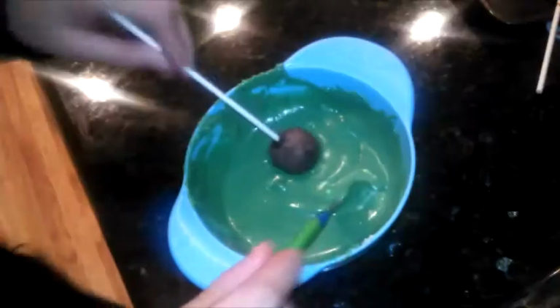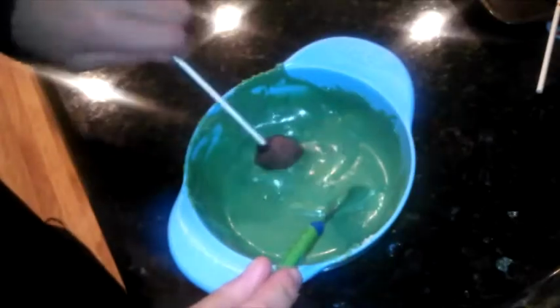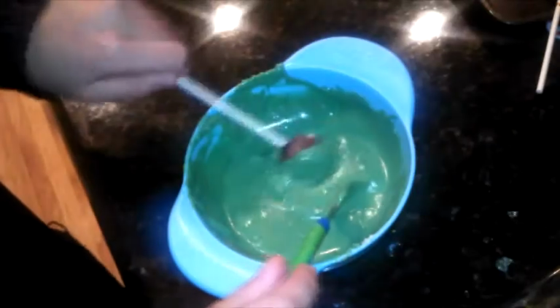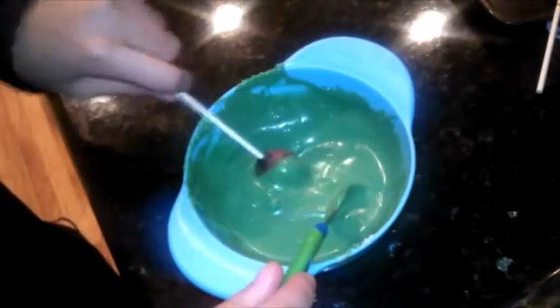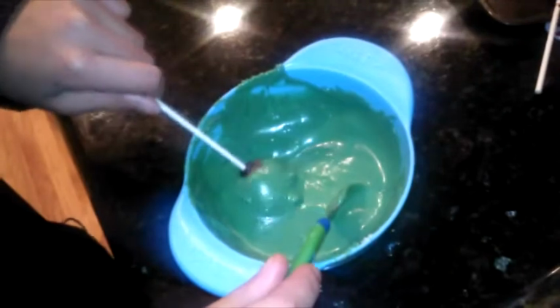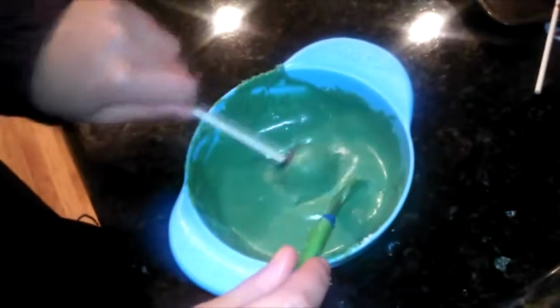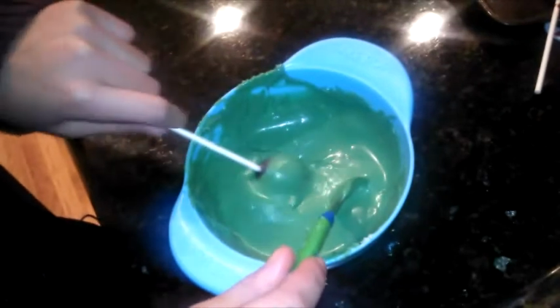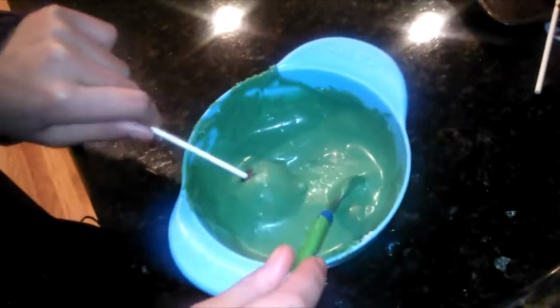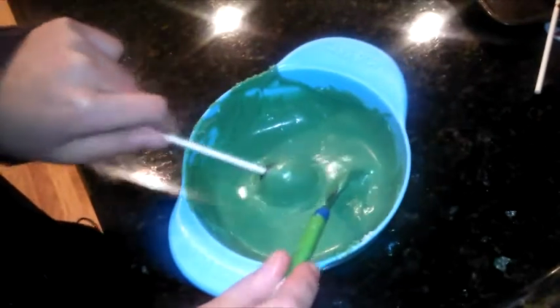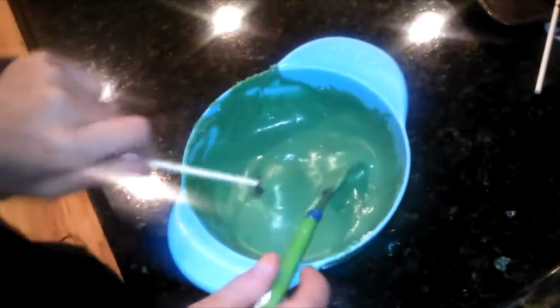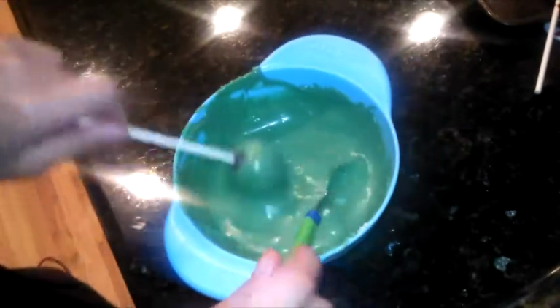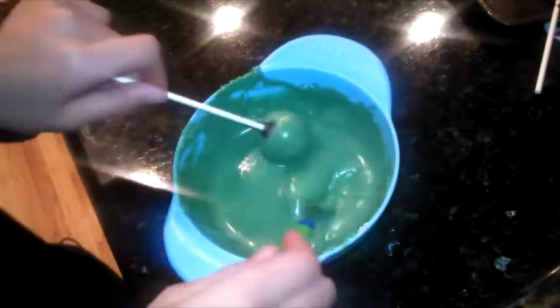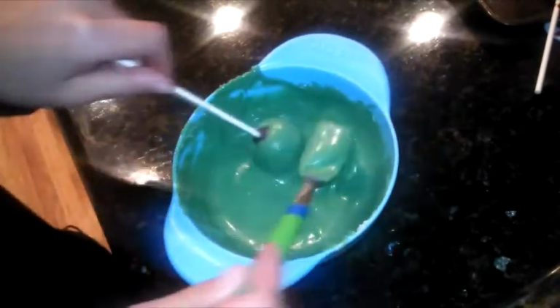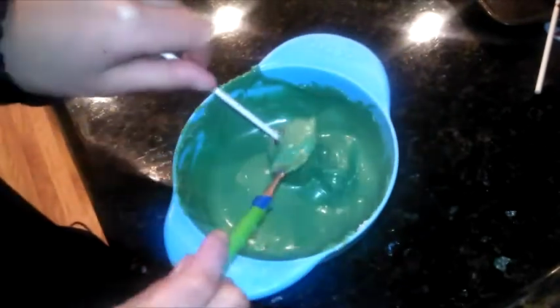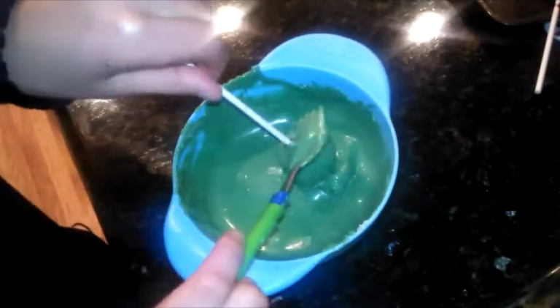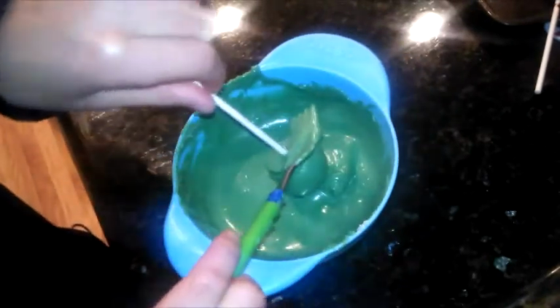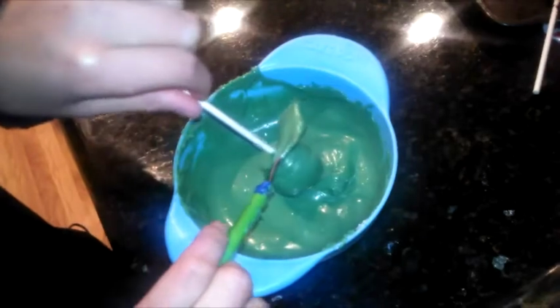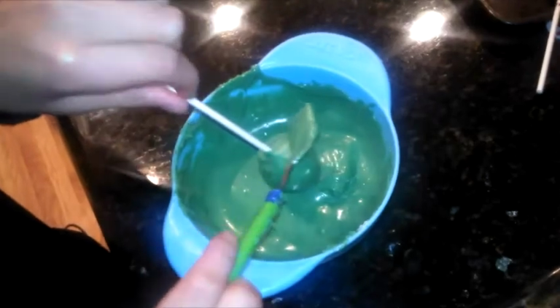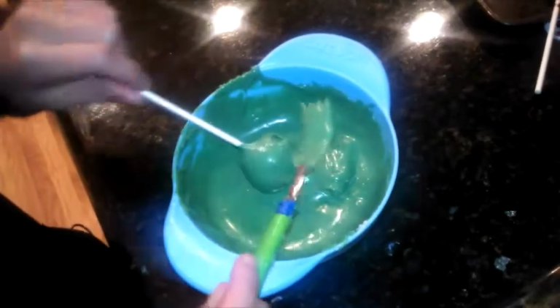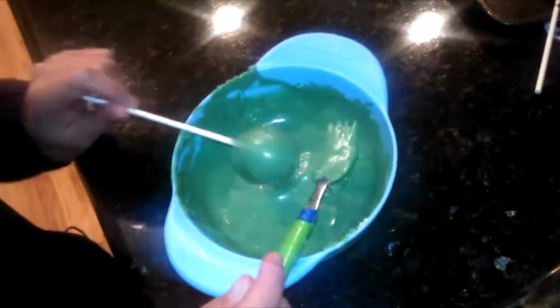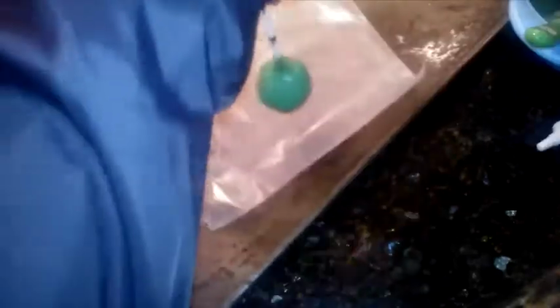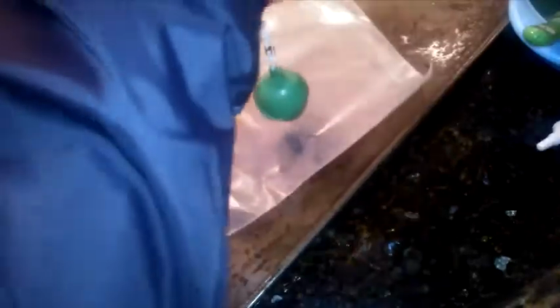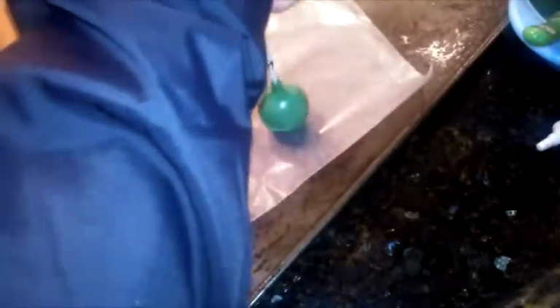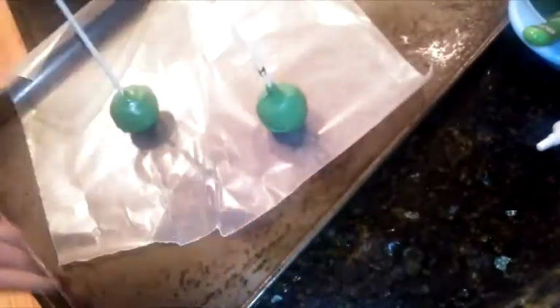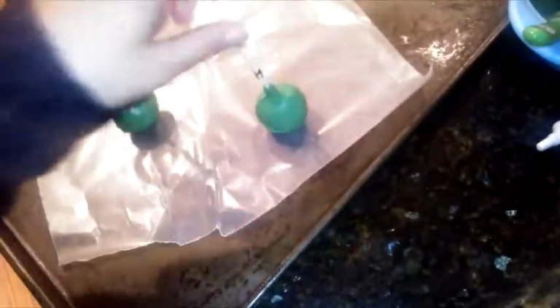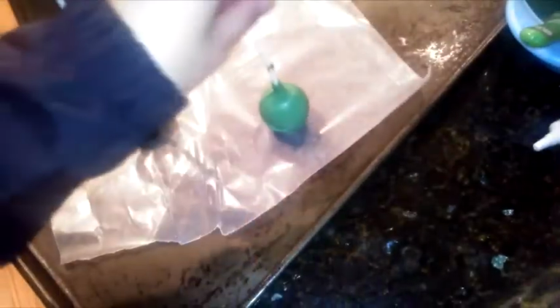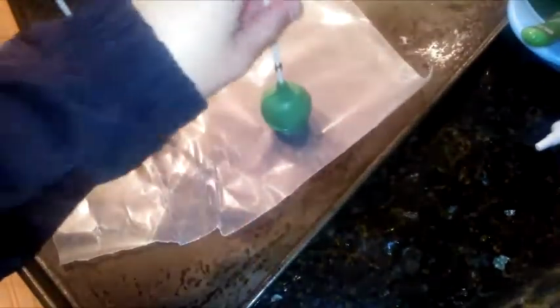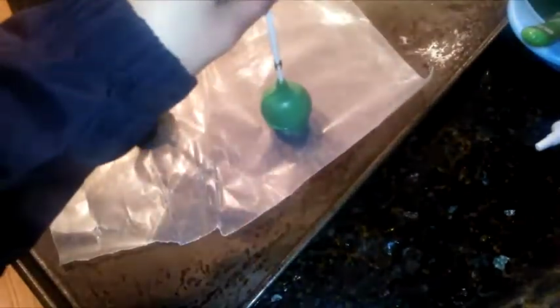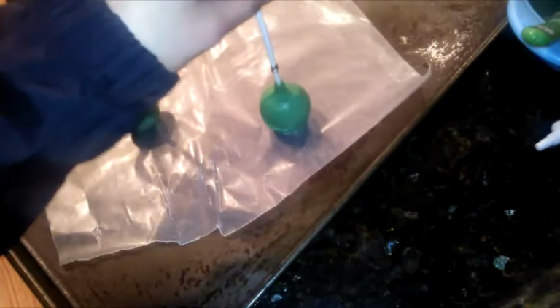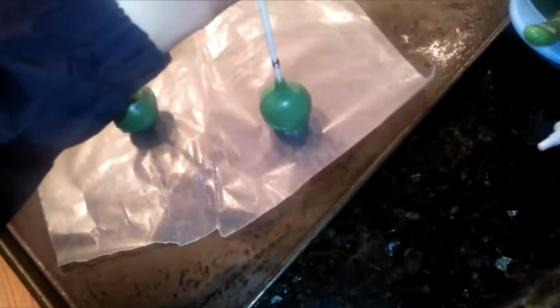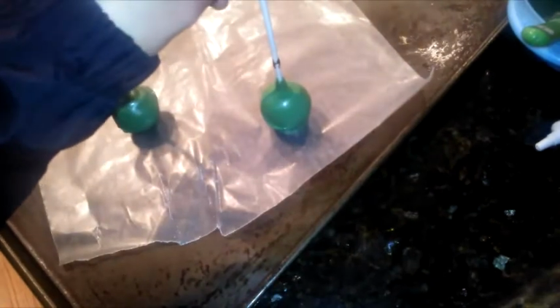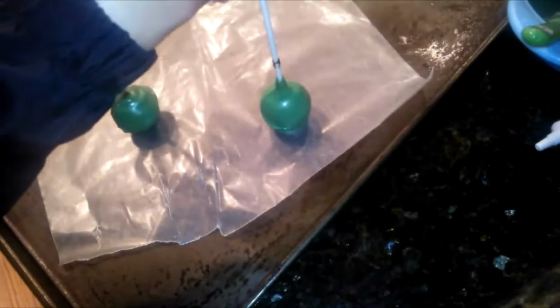After your cake pops have been in the fridge for around 30 minutes, take them out and dip them into some candy melts. What's different about these cake pops is that you're going to take them out and directly put them down onto a wax-covered baking sheet, and let the excess drip down so it kind of creates a ridge.